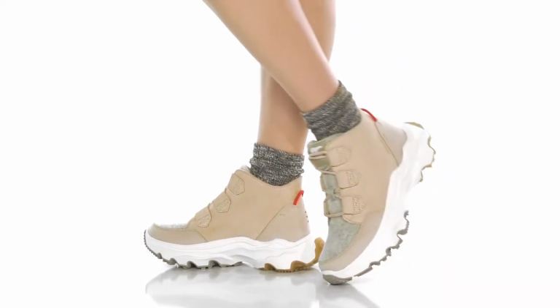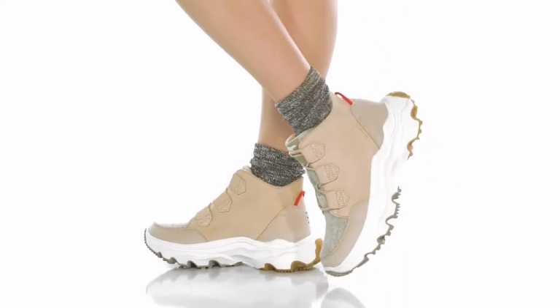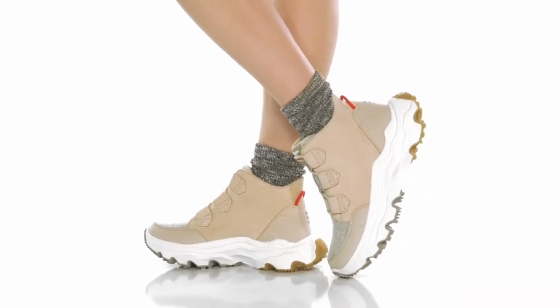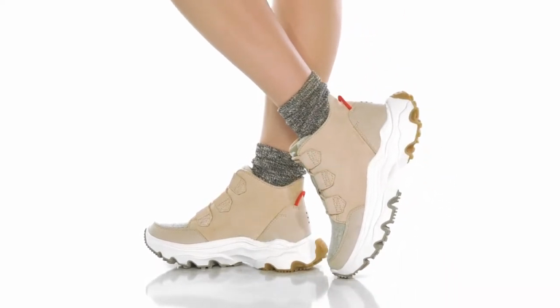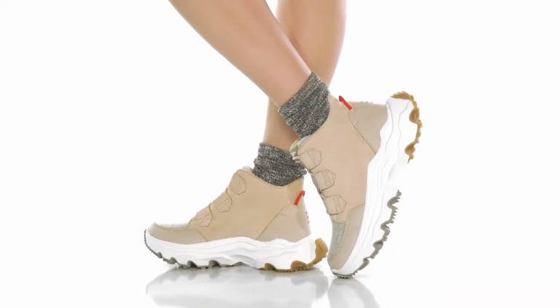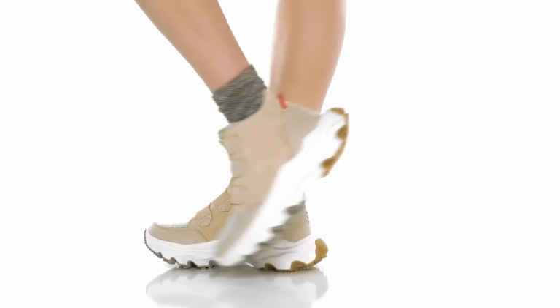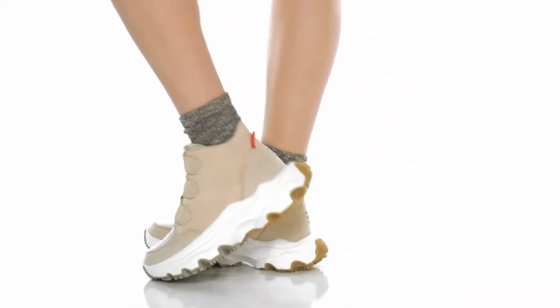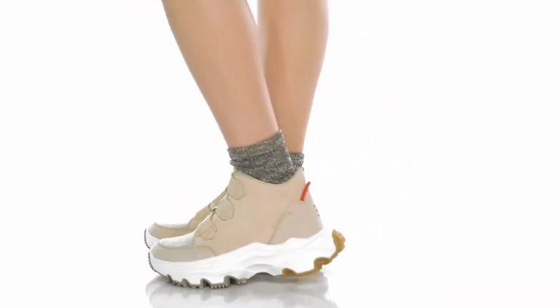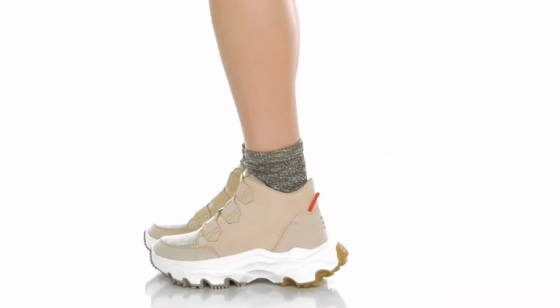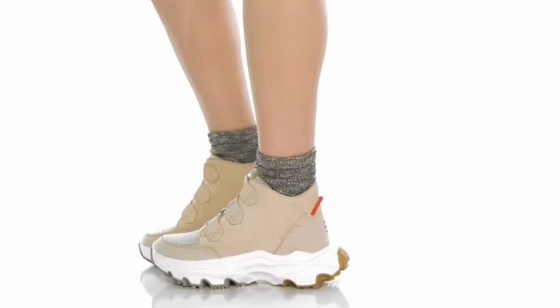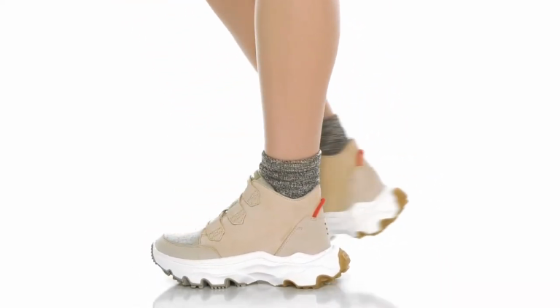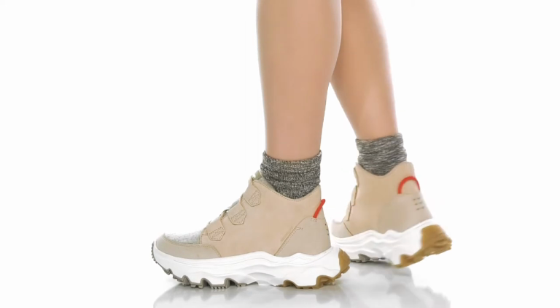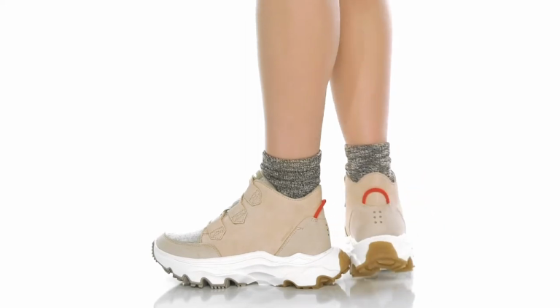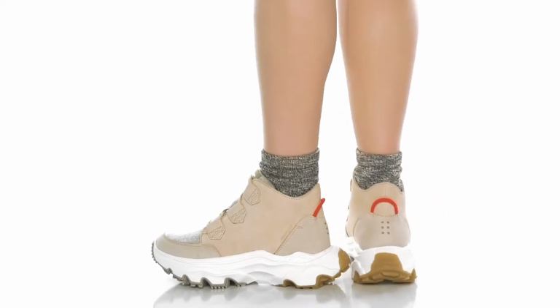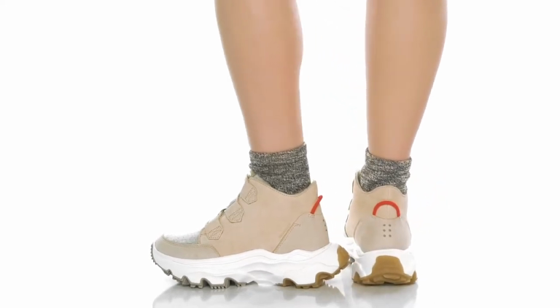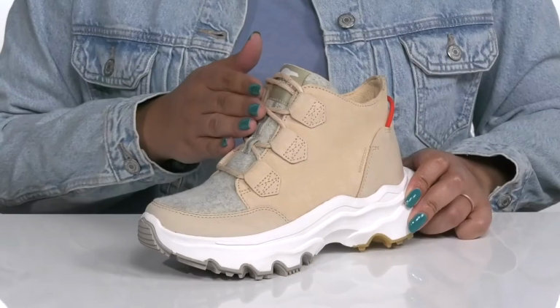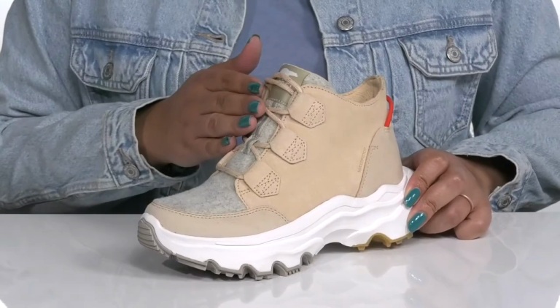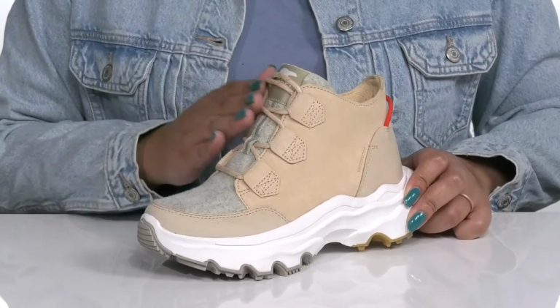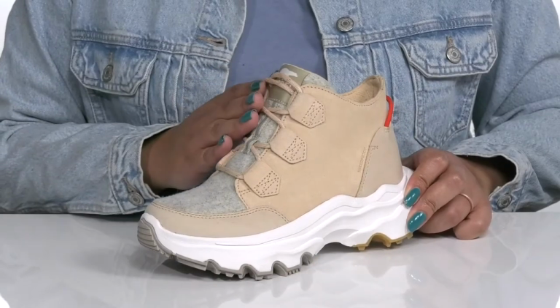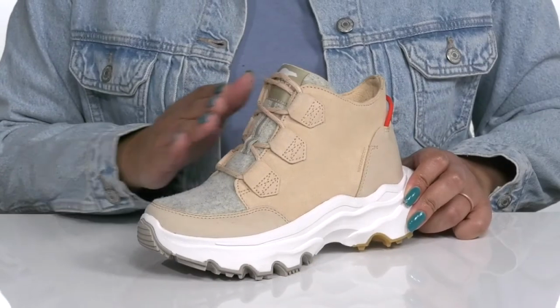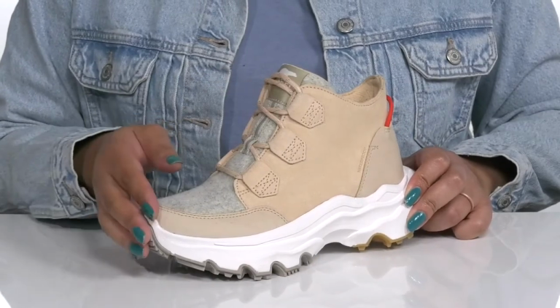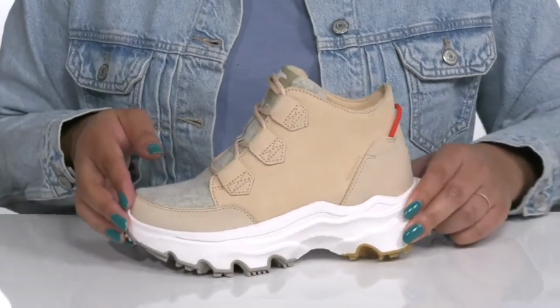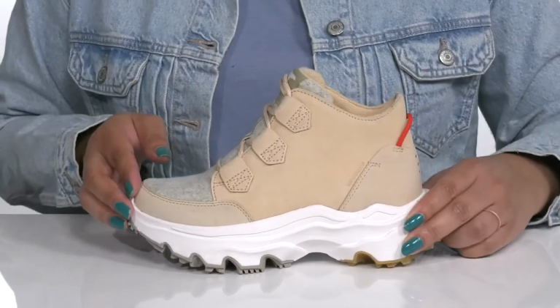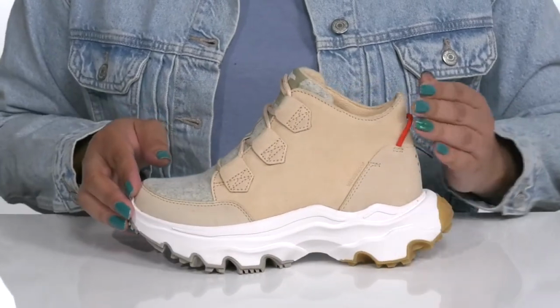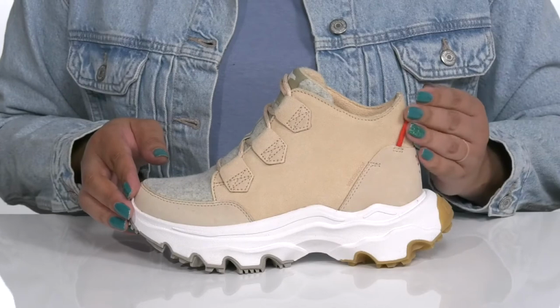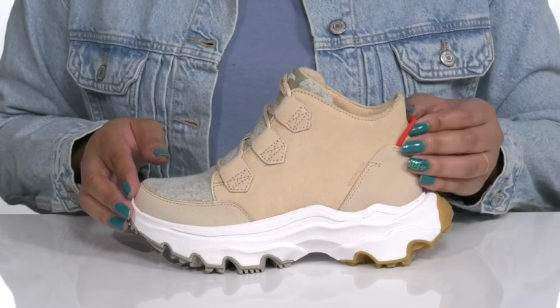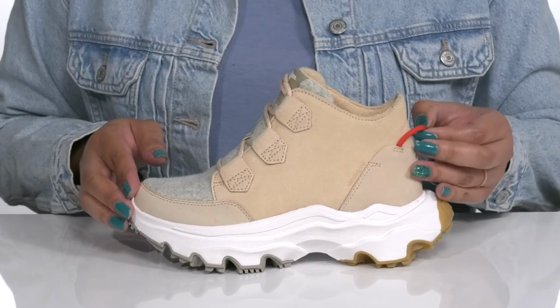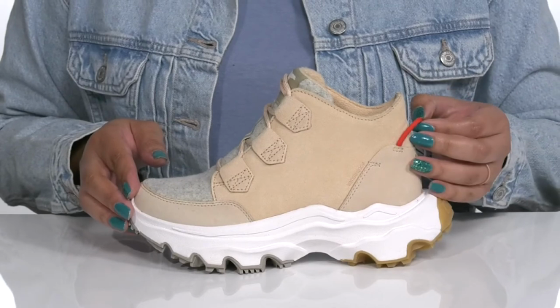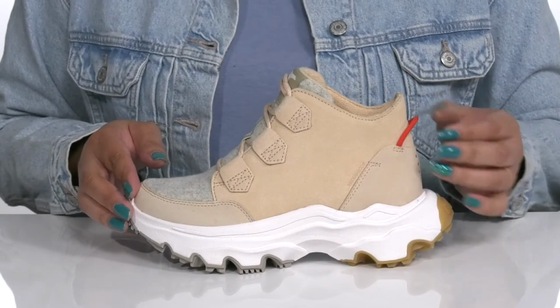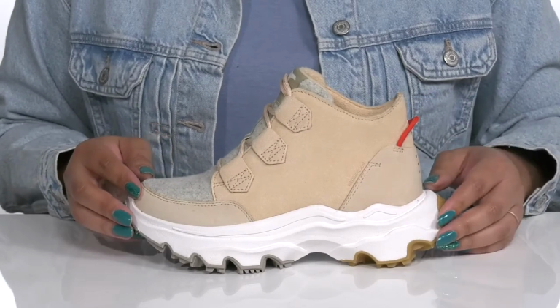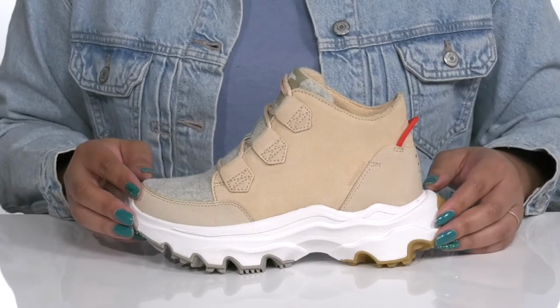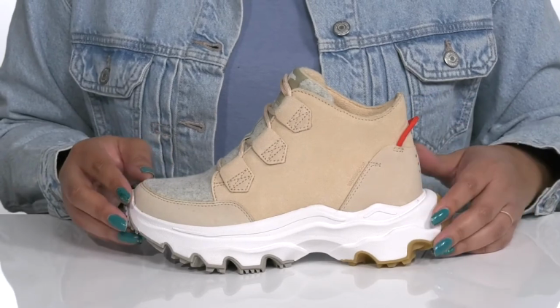Stand out from the rest with these sneakers by Sorelle. They feature a leather and textile upper with a functional lace-up closure to give you a secure and custom fit, and a pull handle at the back of the ankle to assist you with on and off.